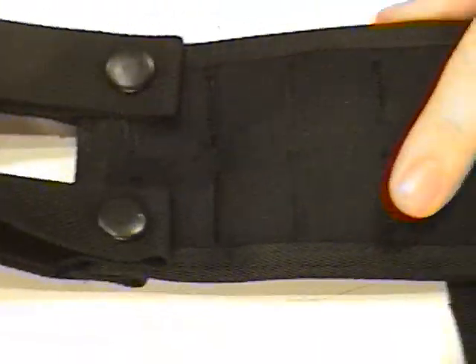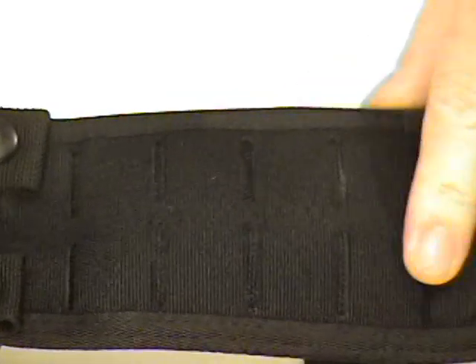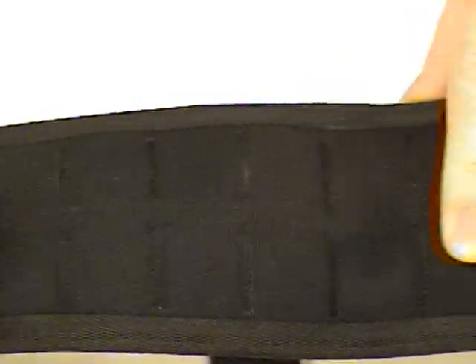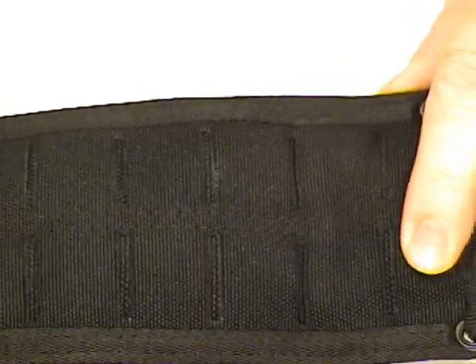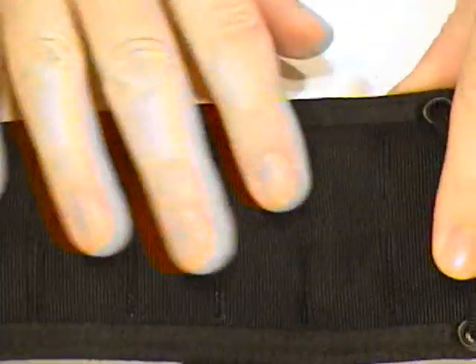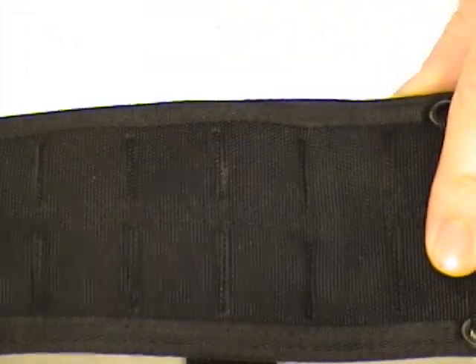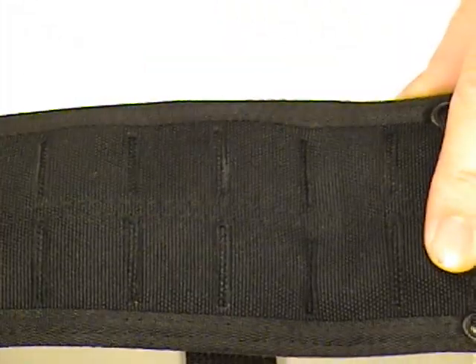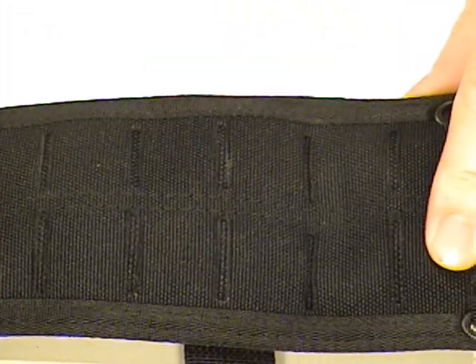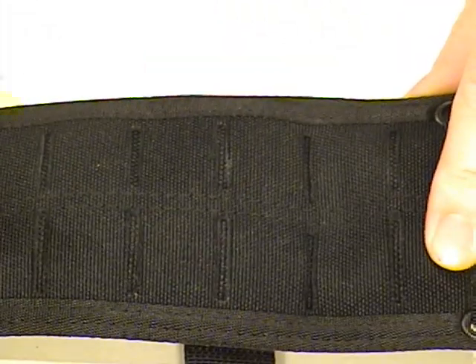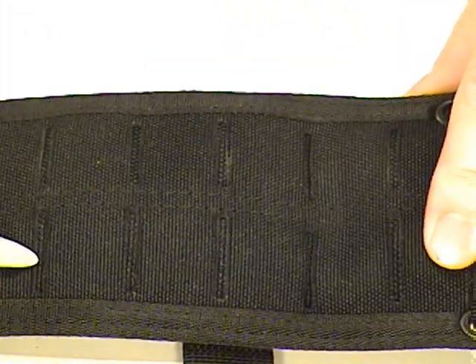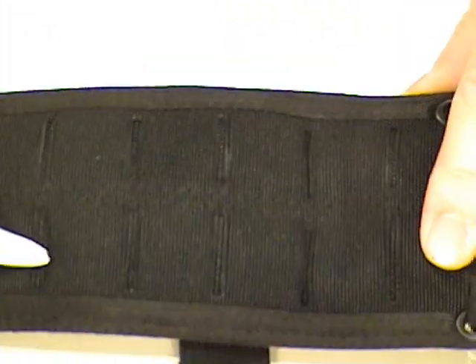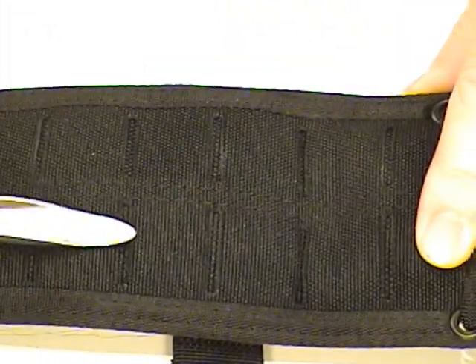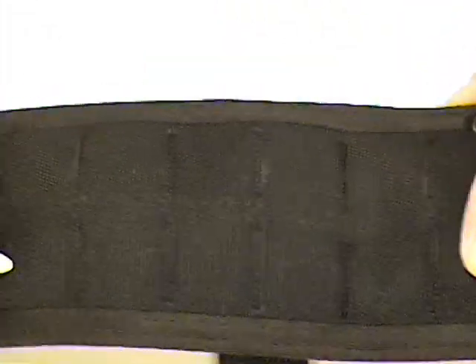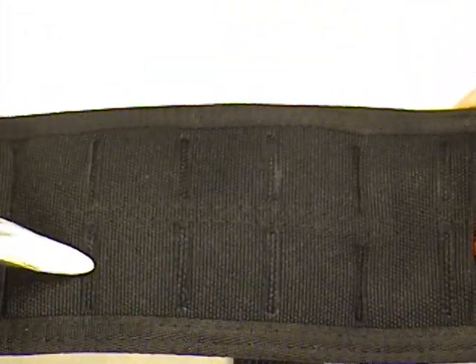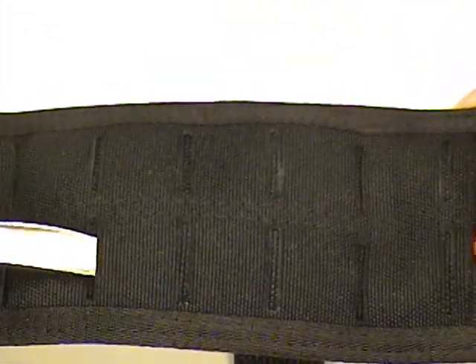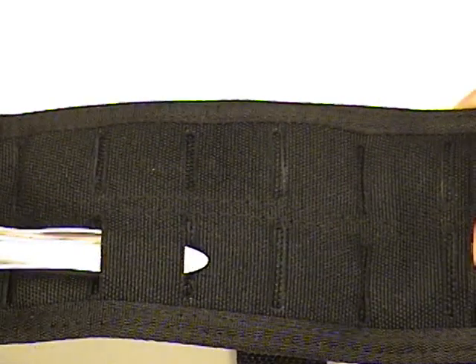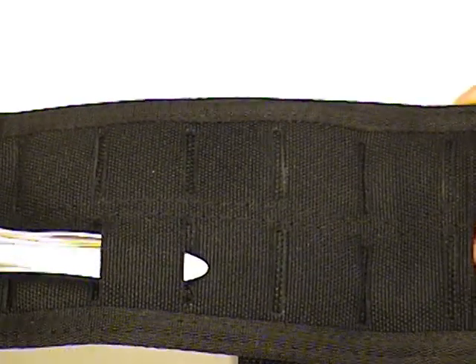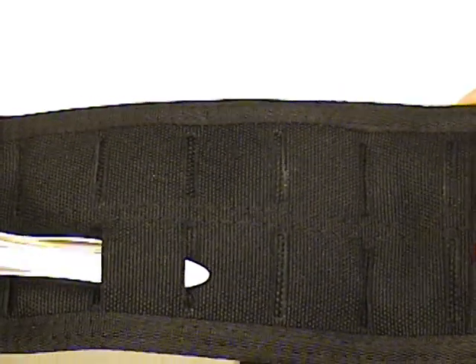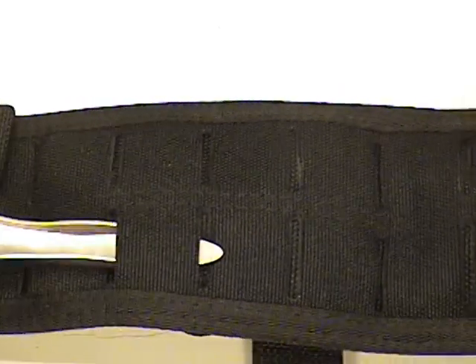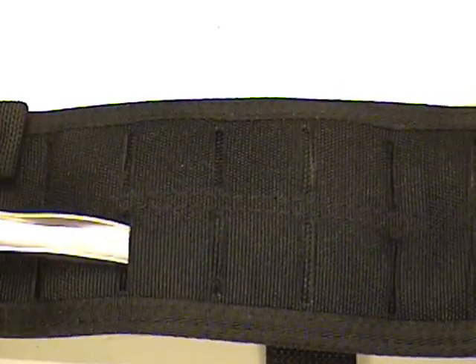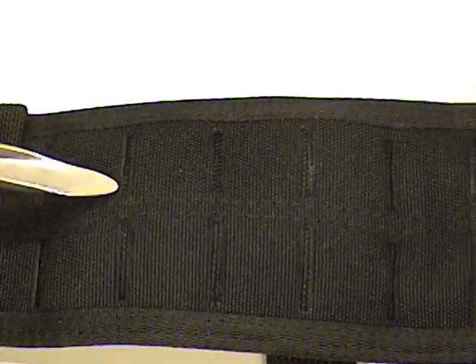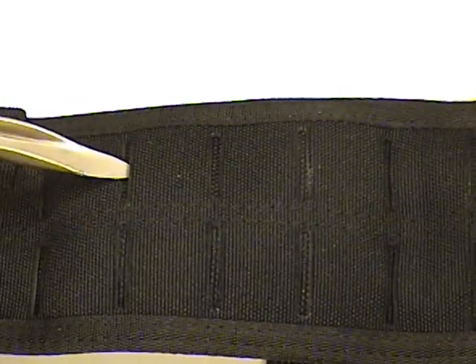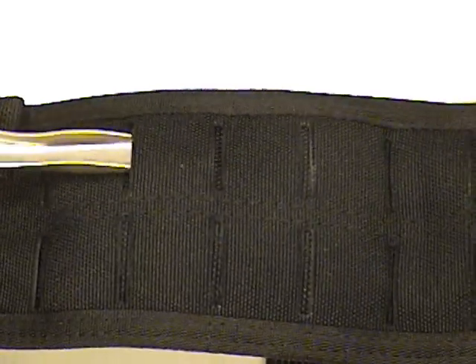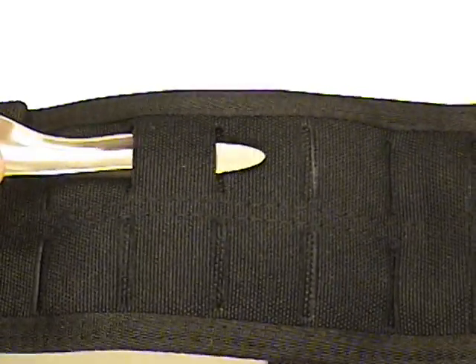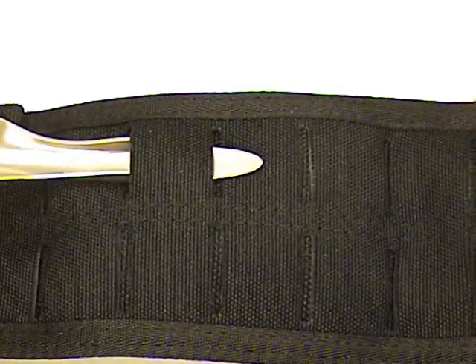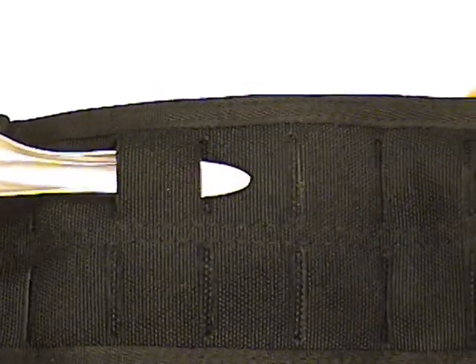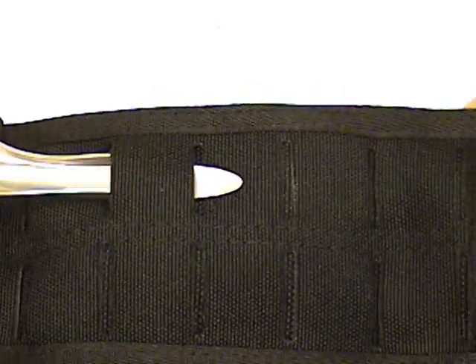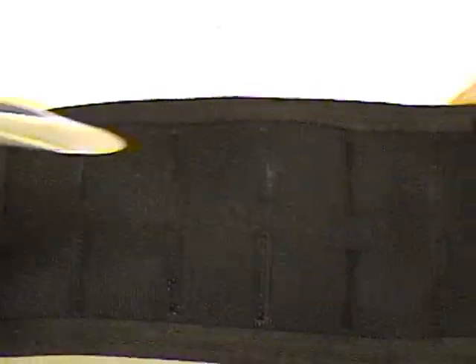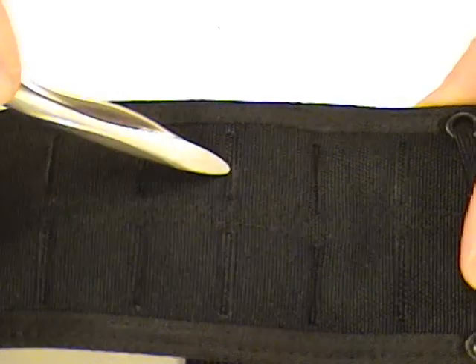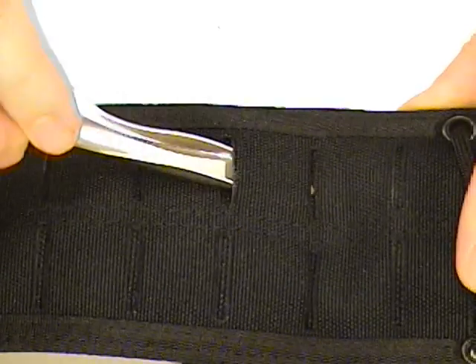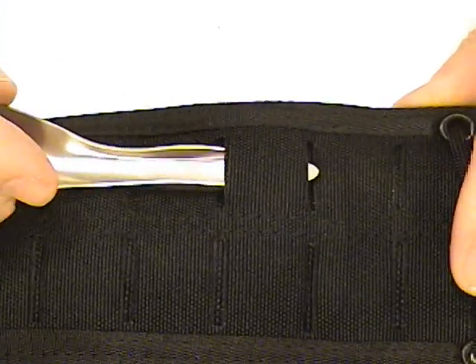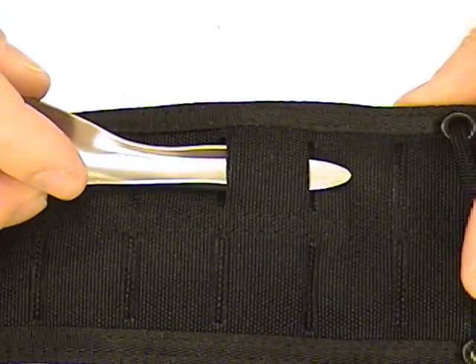On the back of the sheath it is MOLLE compatible. You can see all of these different slots for wear with MOLLE compatible gear.